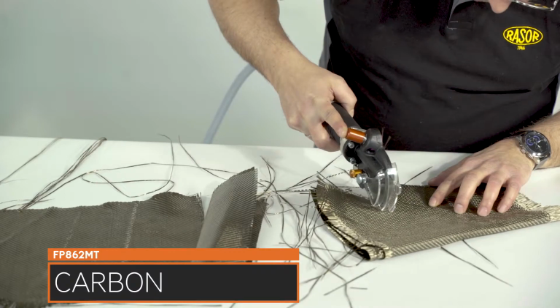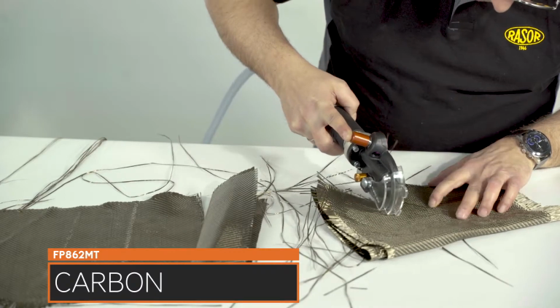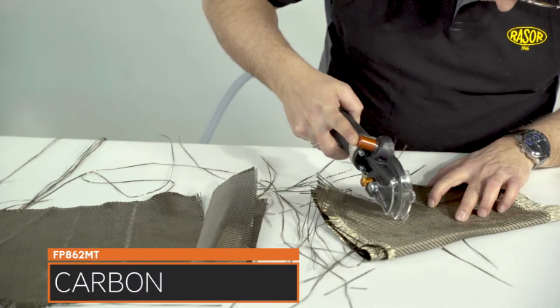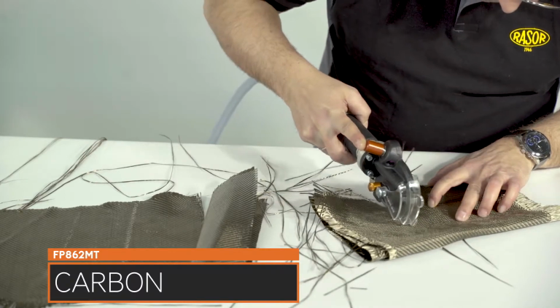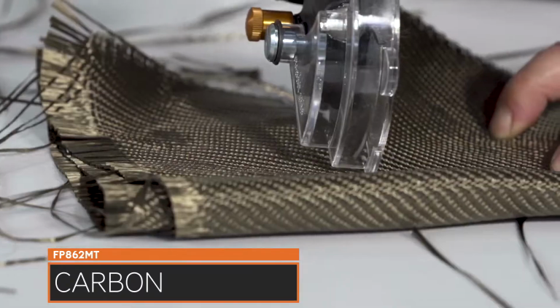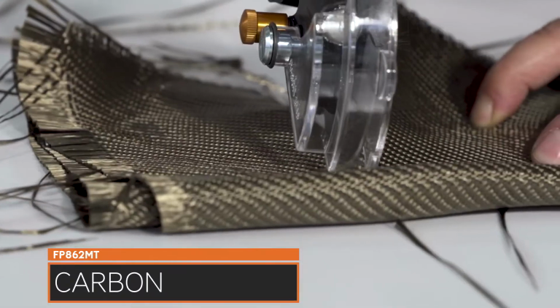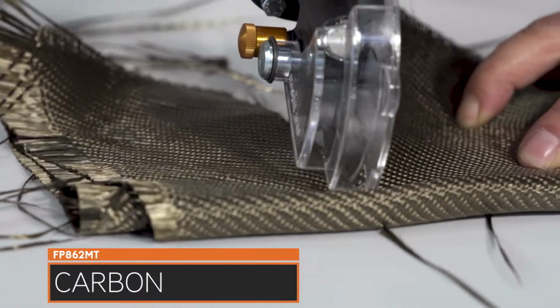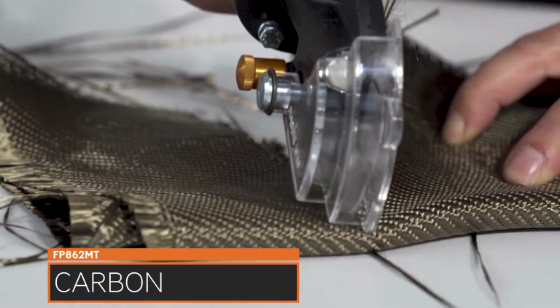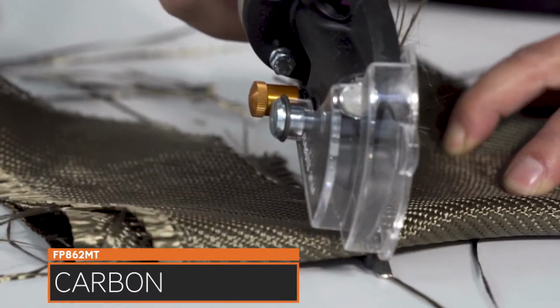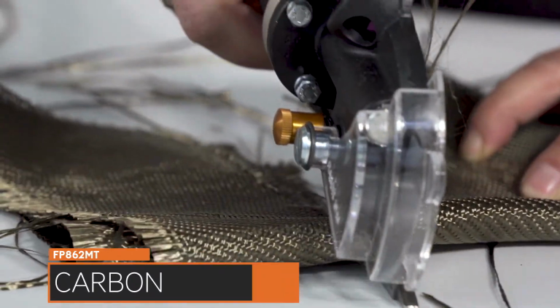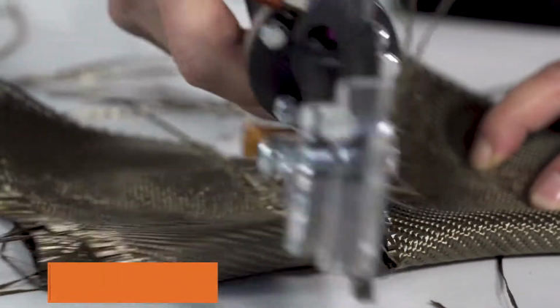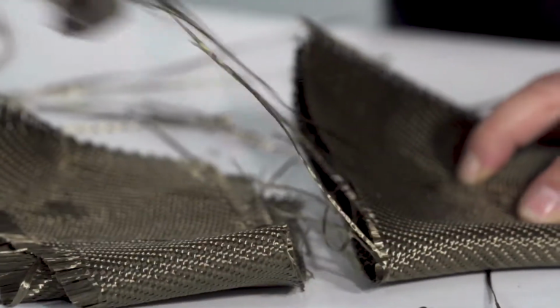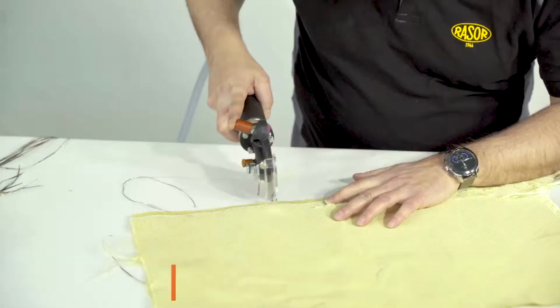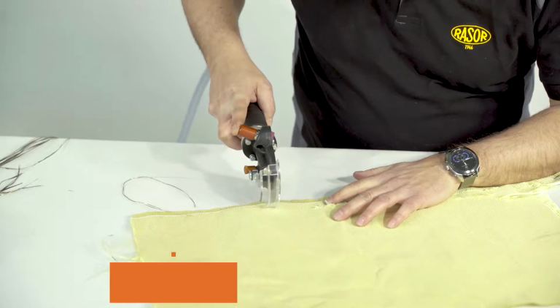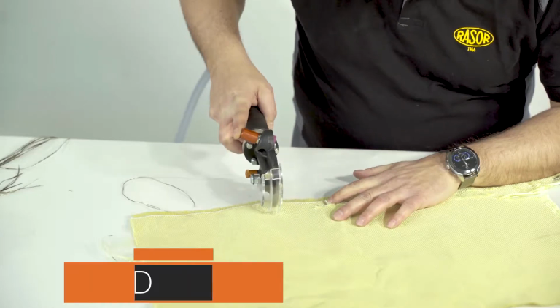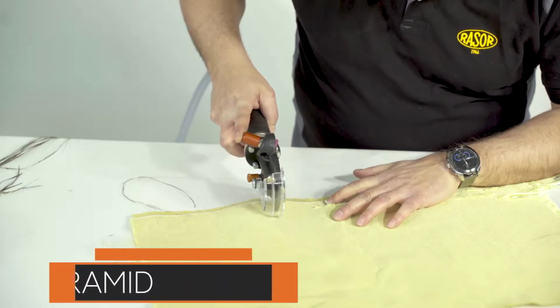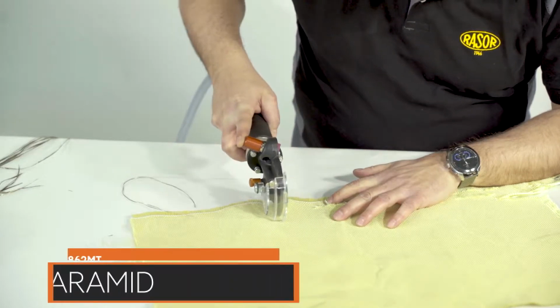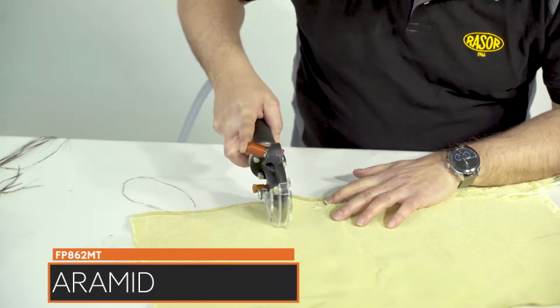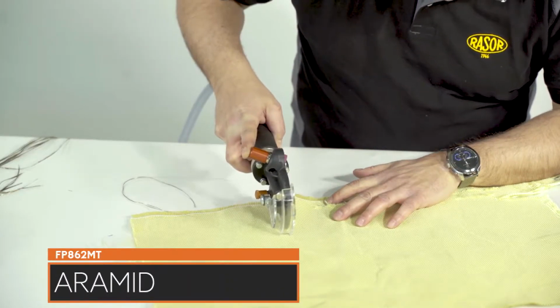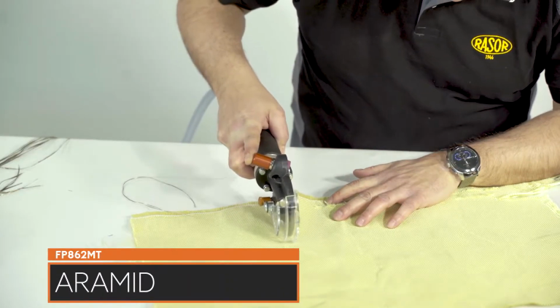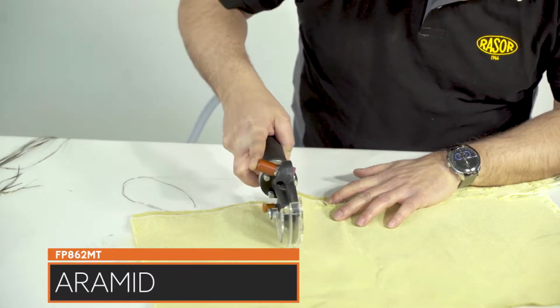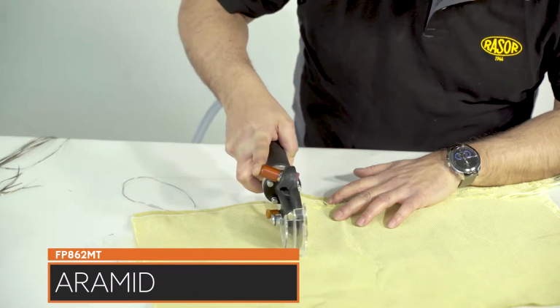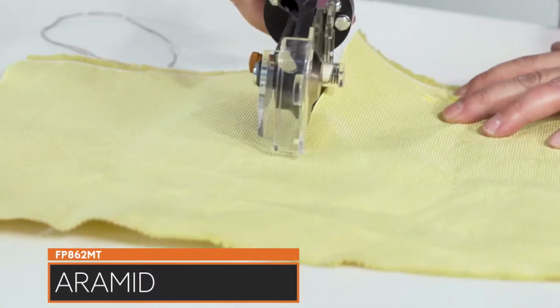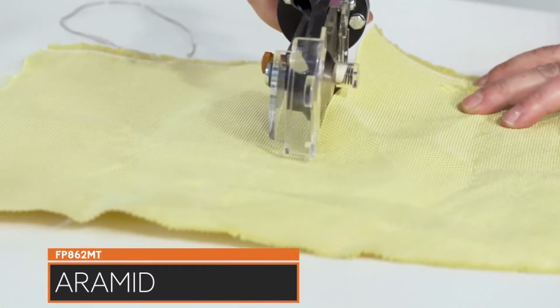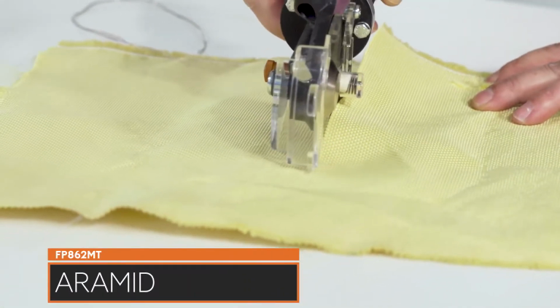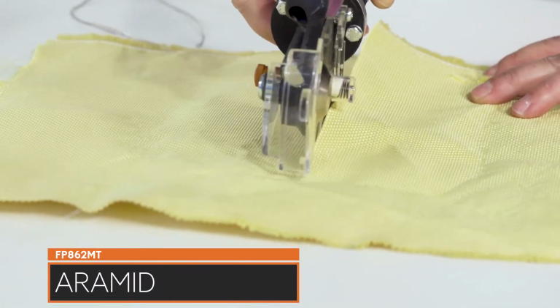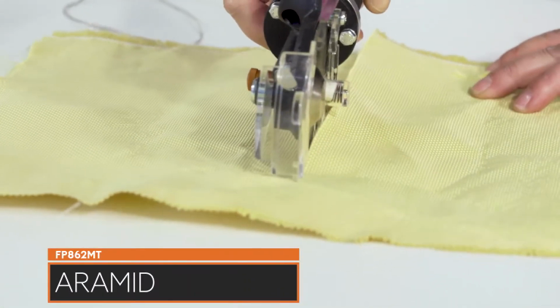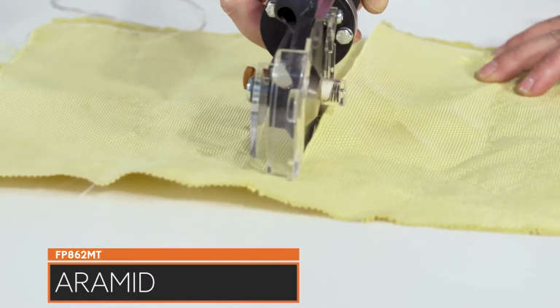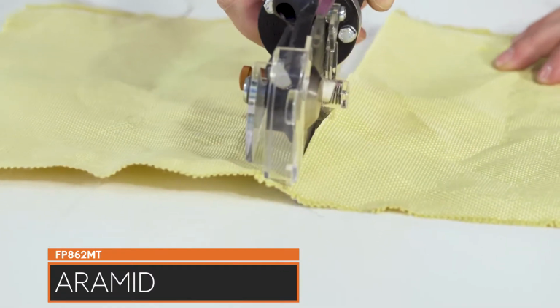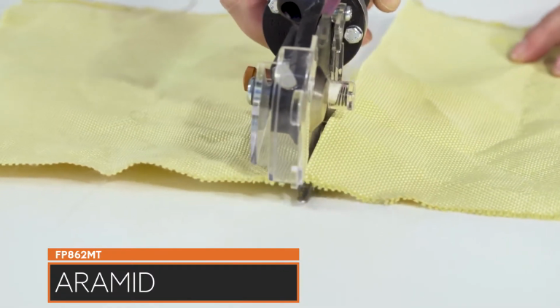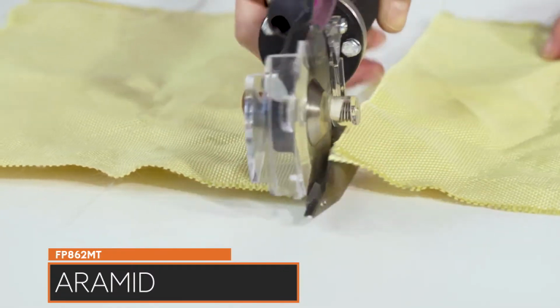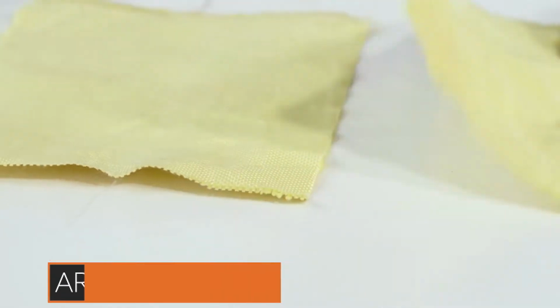Blades in HSS steel and full hard metal quality with different shapes convert the Razor FP862MT into a universal pneumatic cutting tool for all industrial requests.